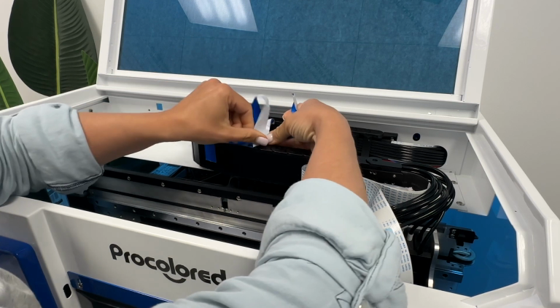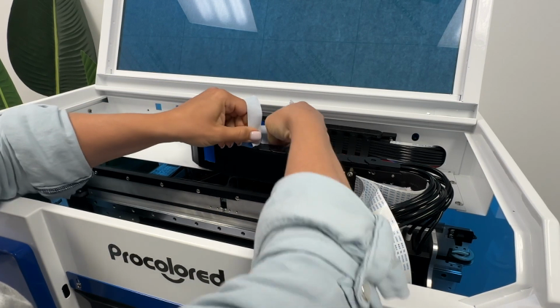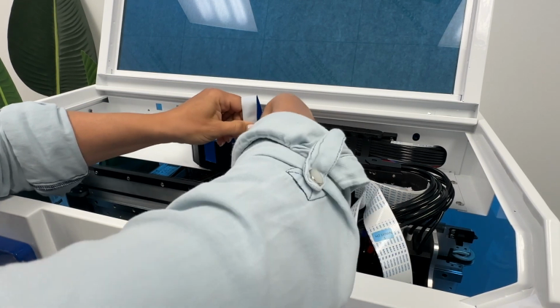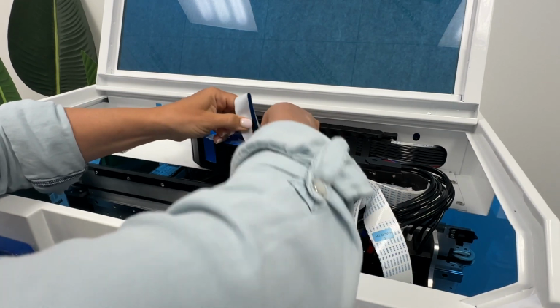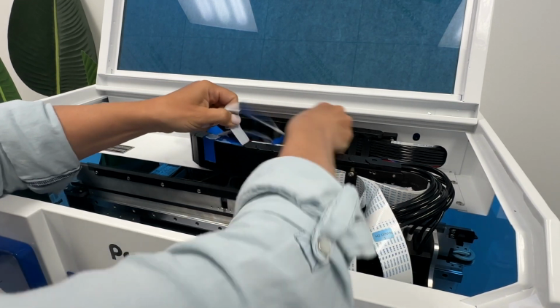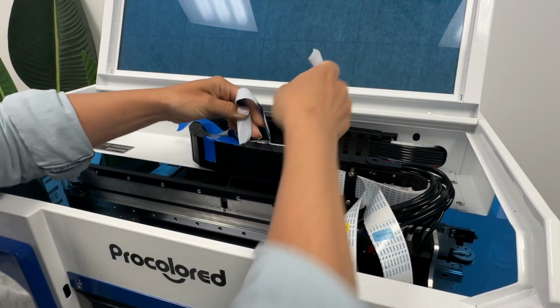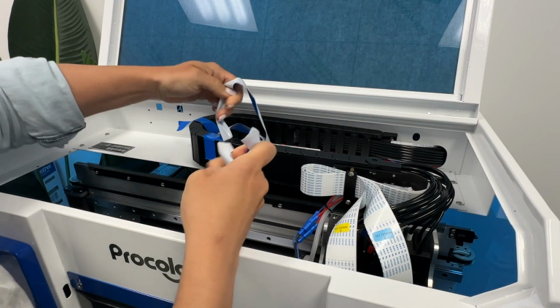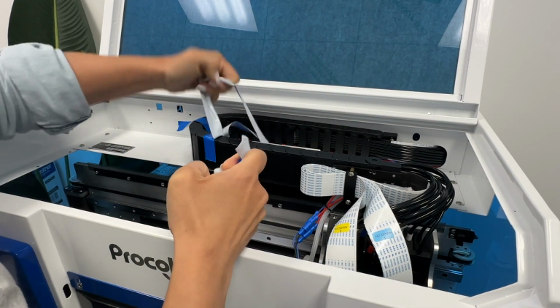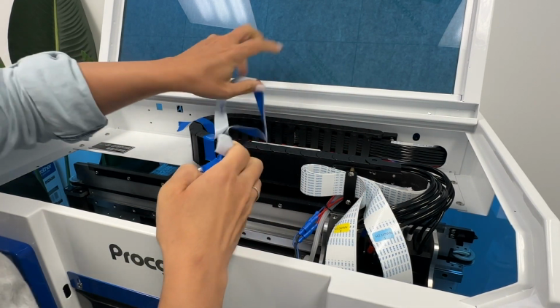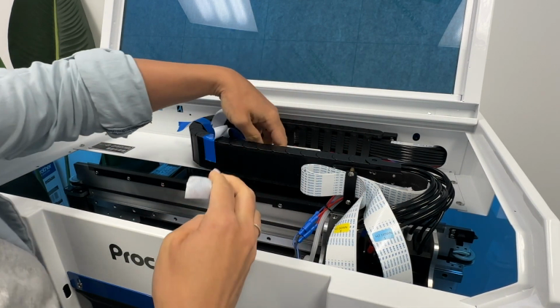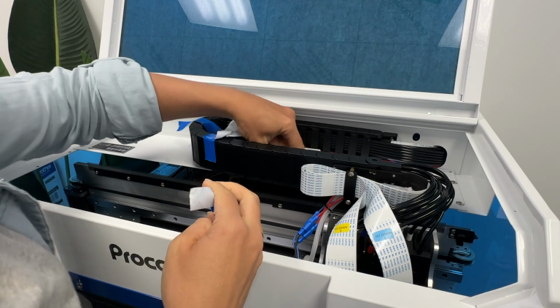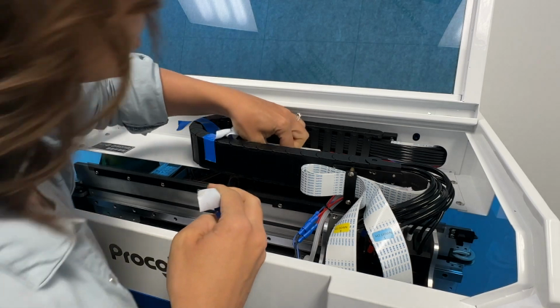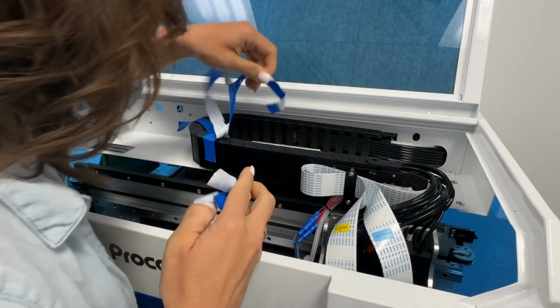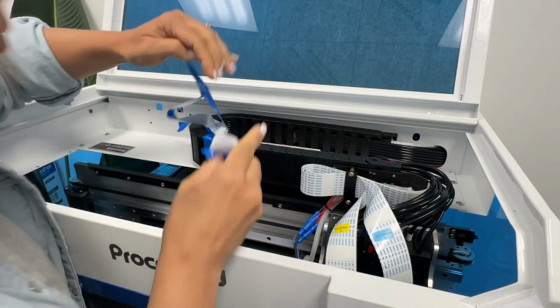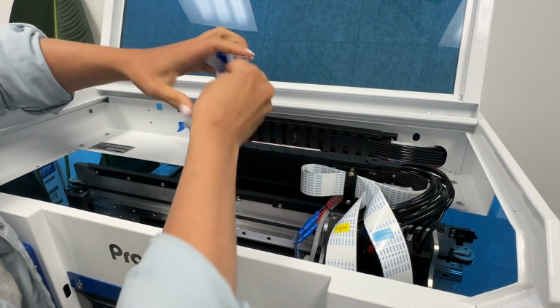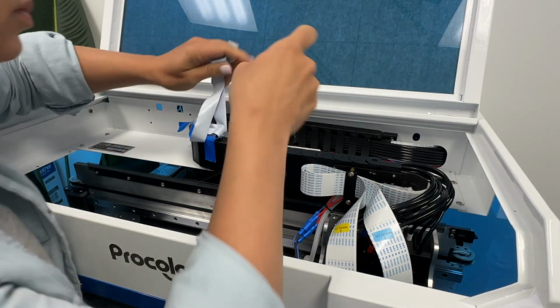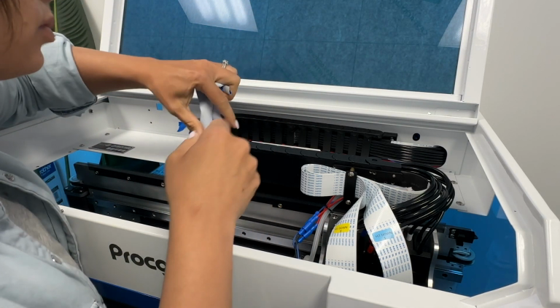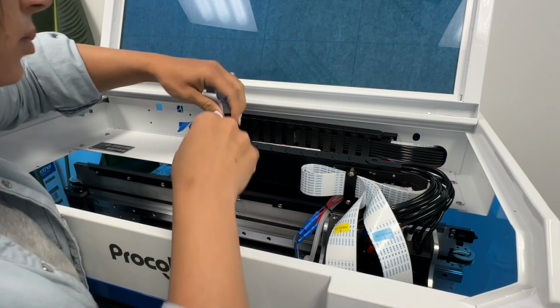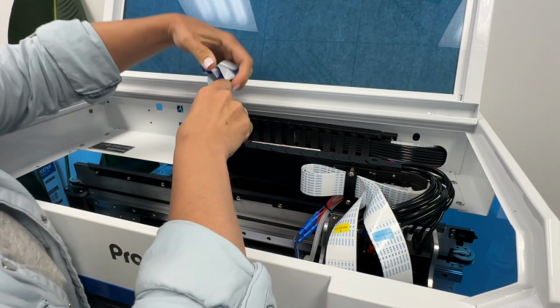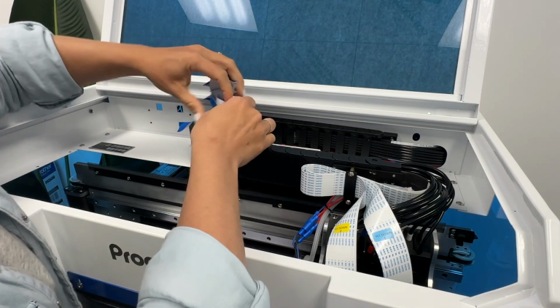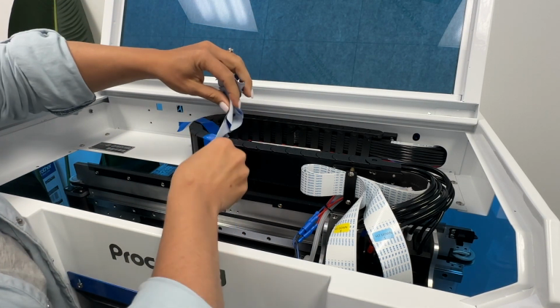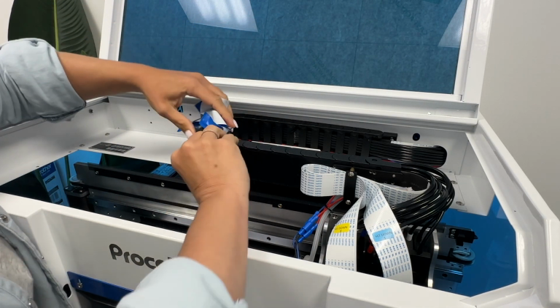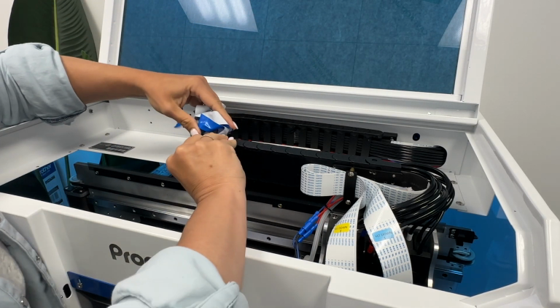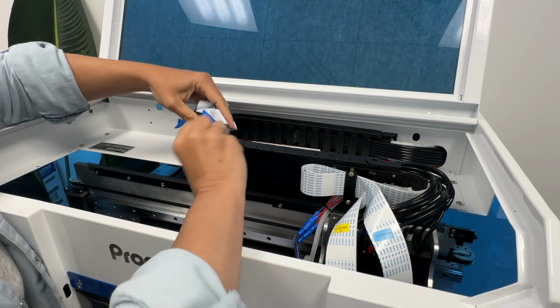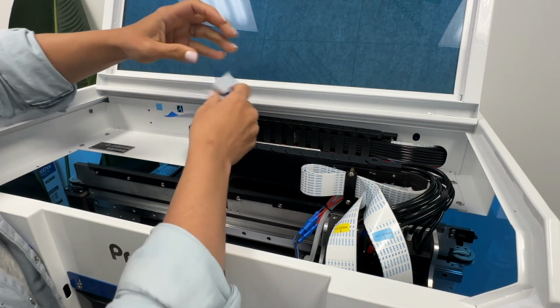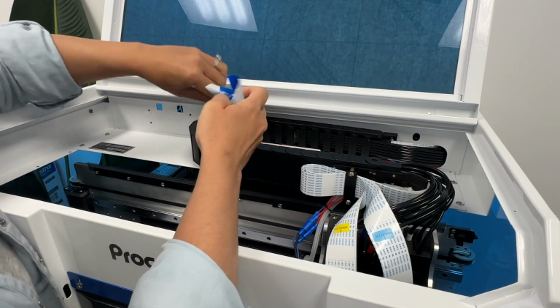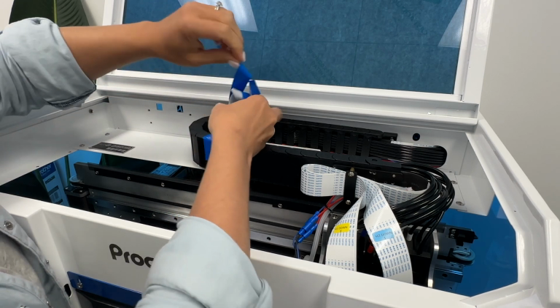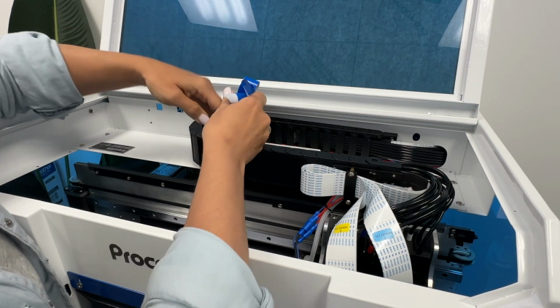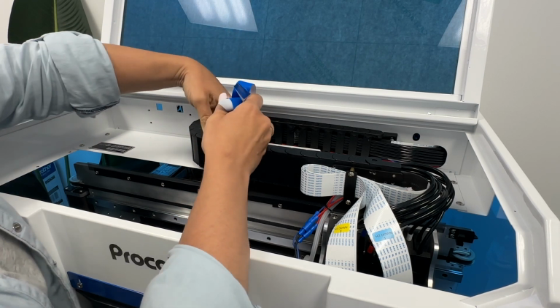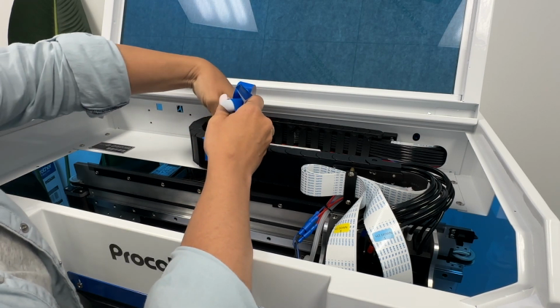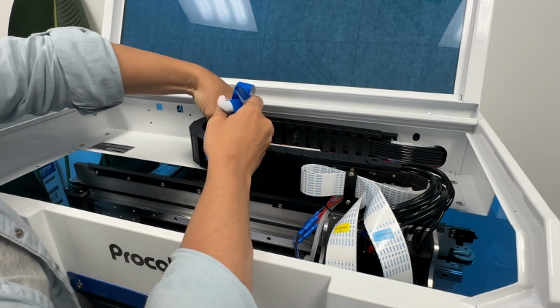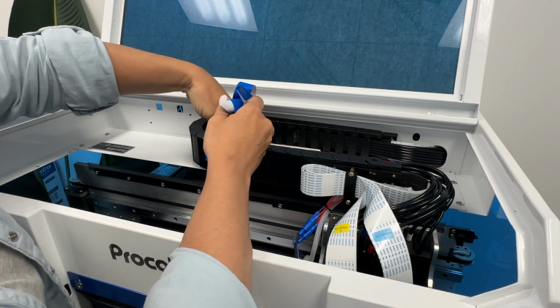This printer prints white, it prints varnish, and obviously it also prints CMYK as well. So you are going to want to make sure that all of the cords and everything stay exactly where they are once you get all of the tape off.